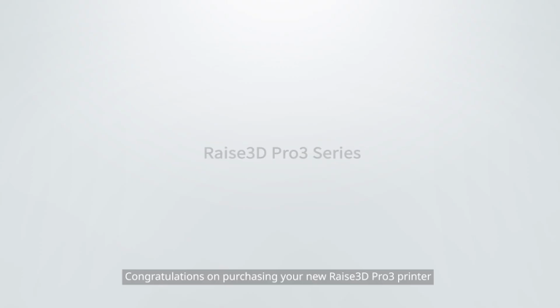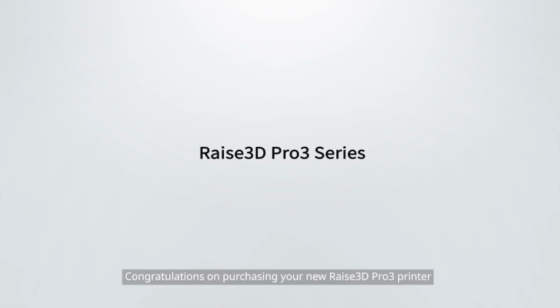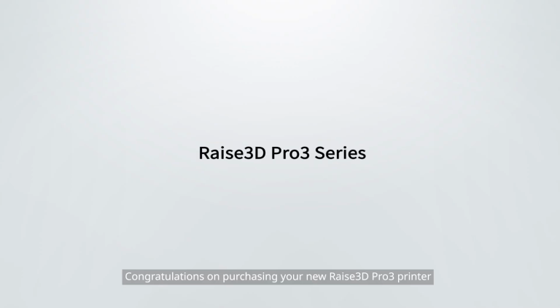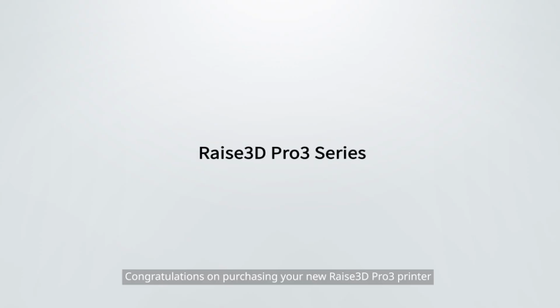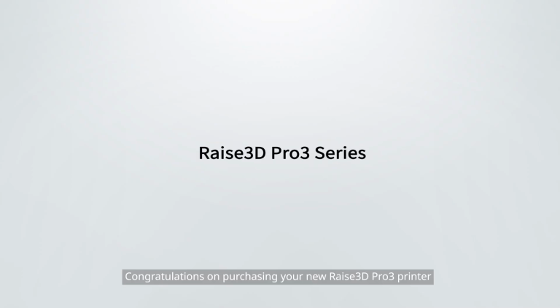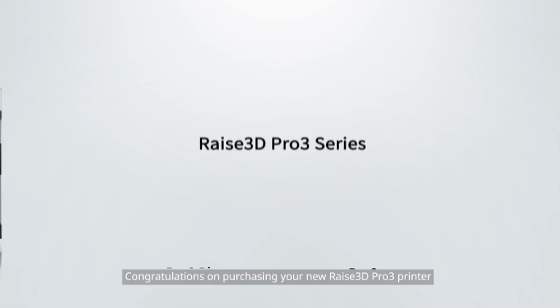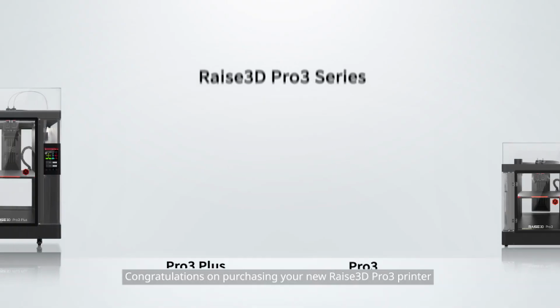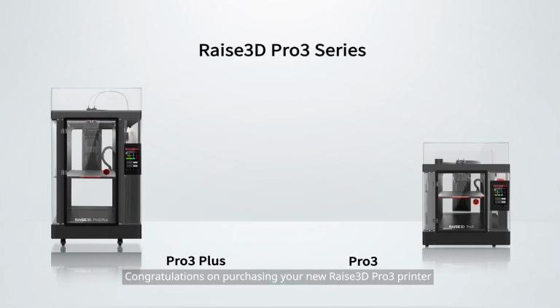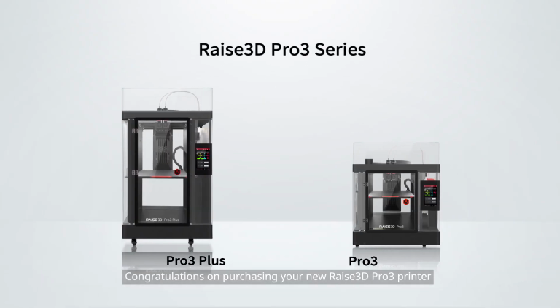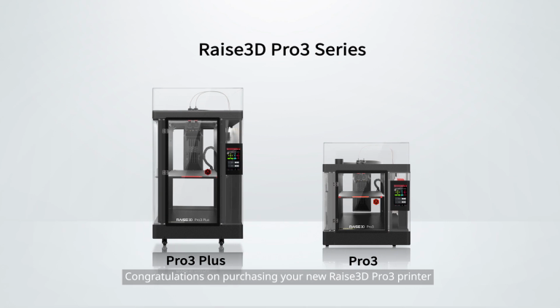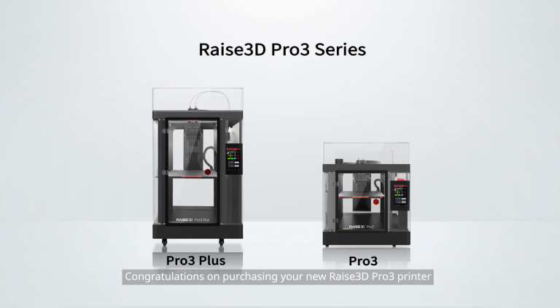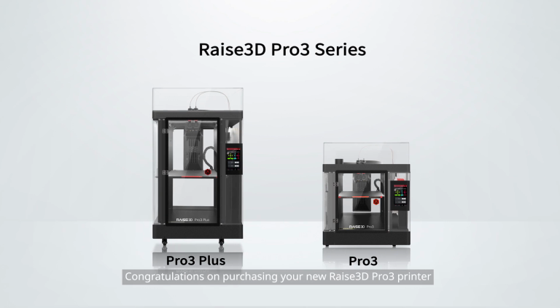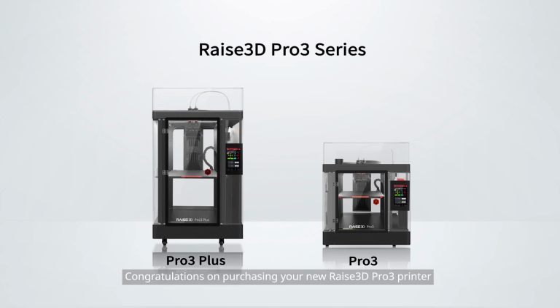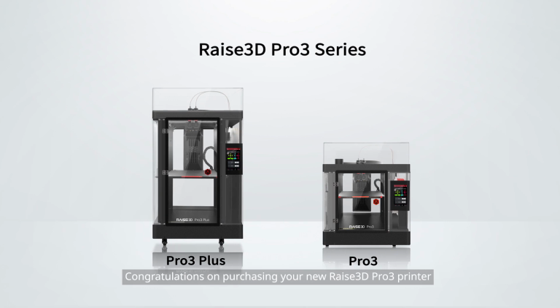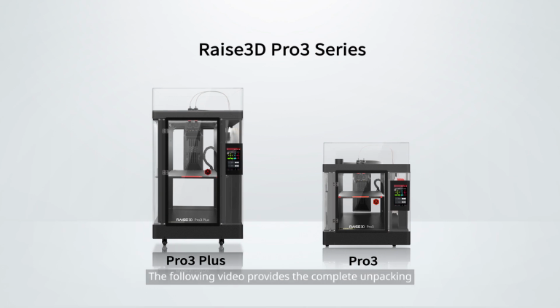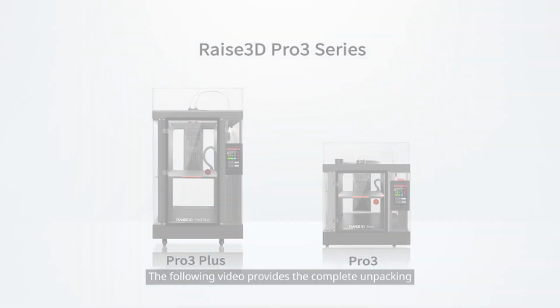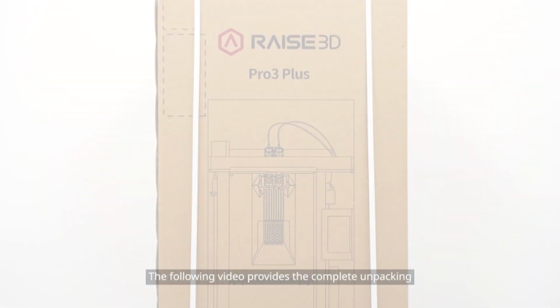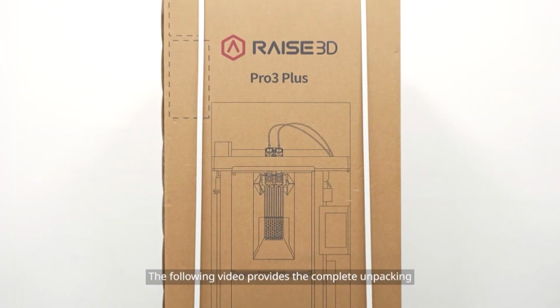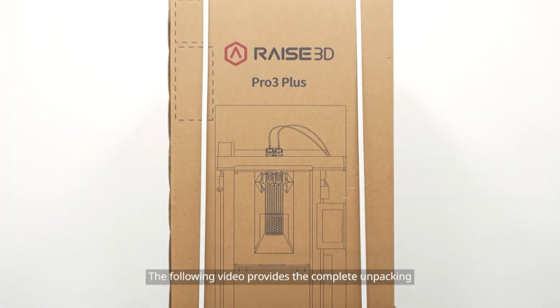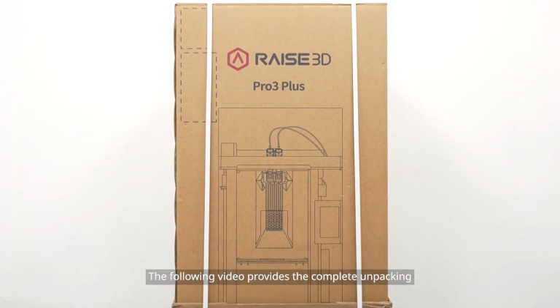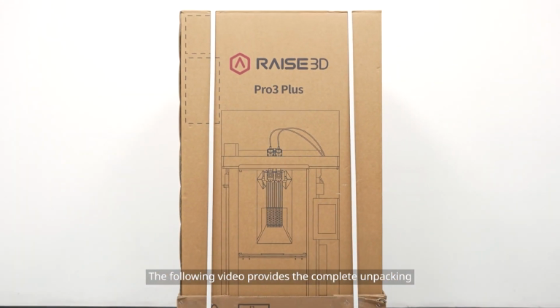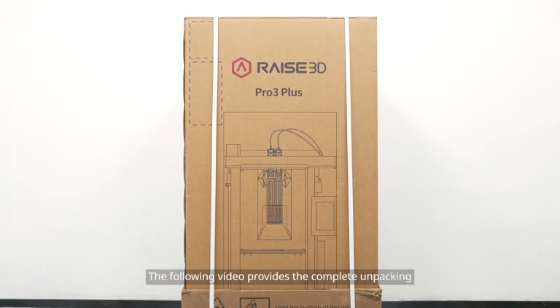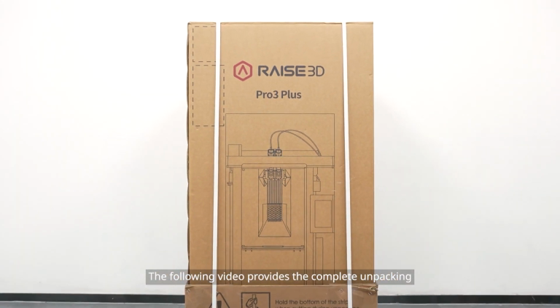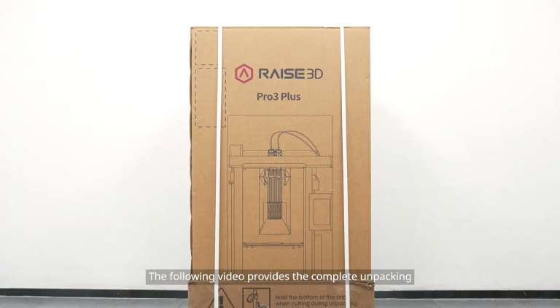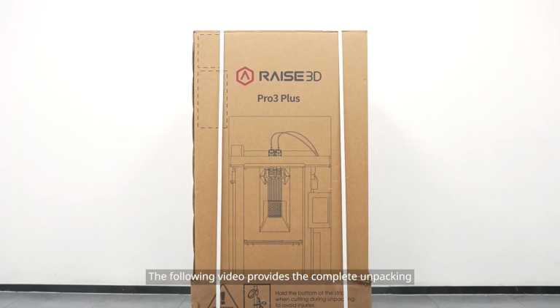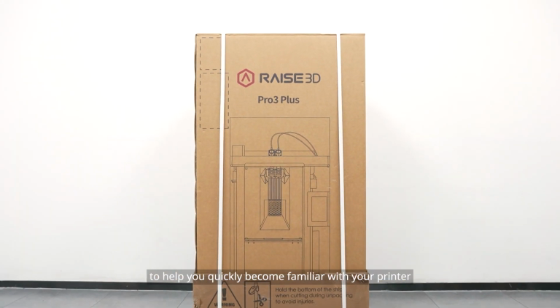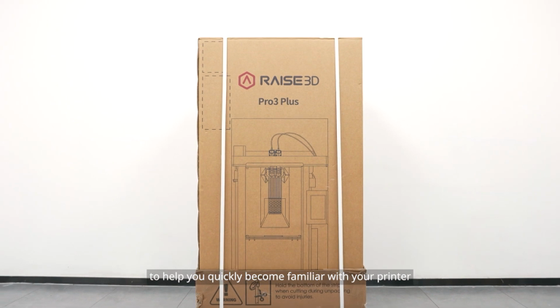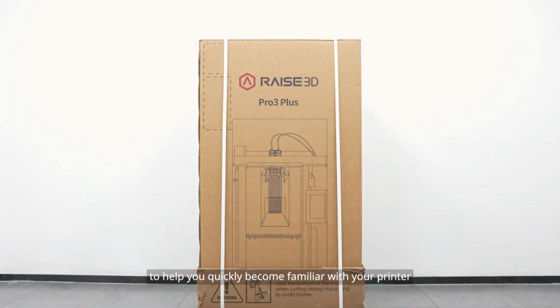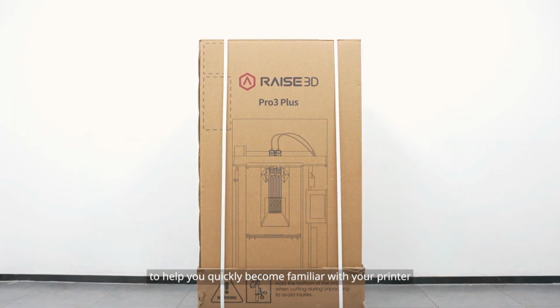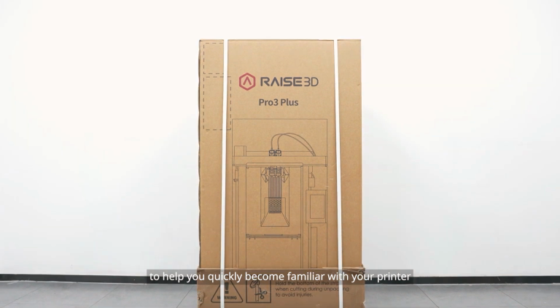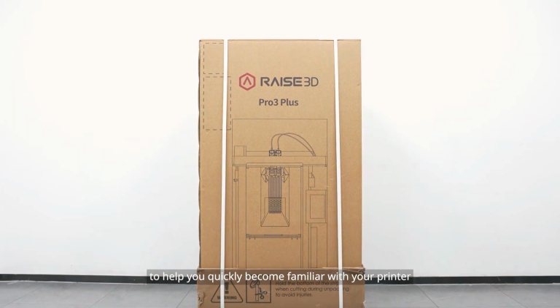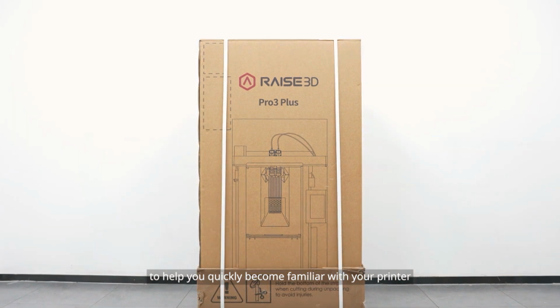Congratulations on purchasing your new RAISE 3D Pro 3 printer. The following video provides the complete unpacking guide to help you quickly become familiar with your printer.